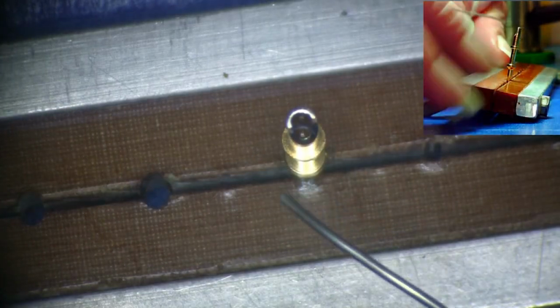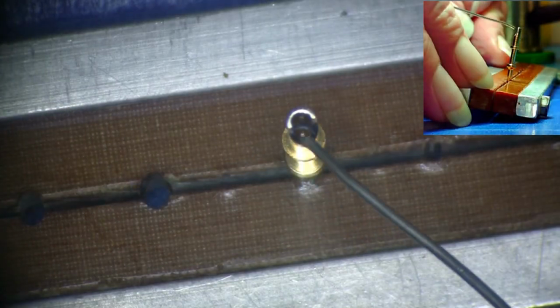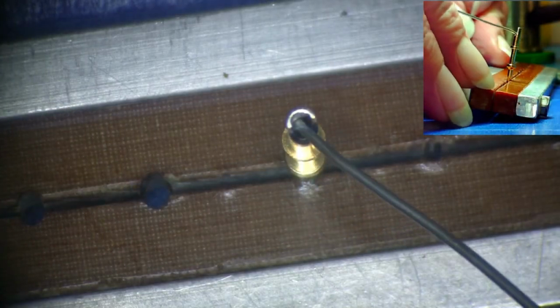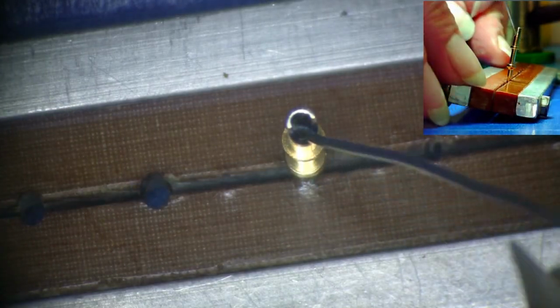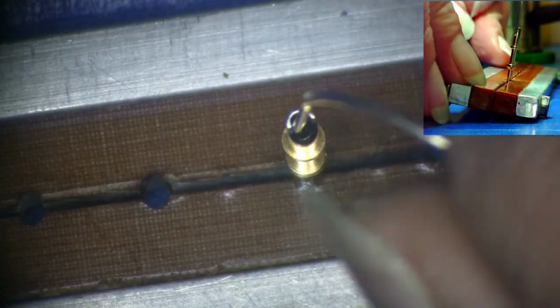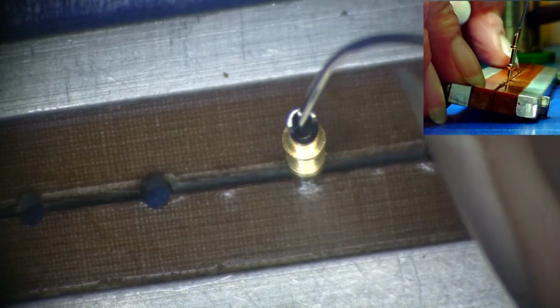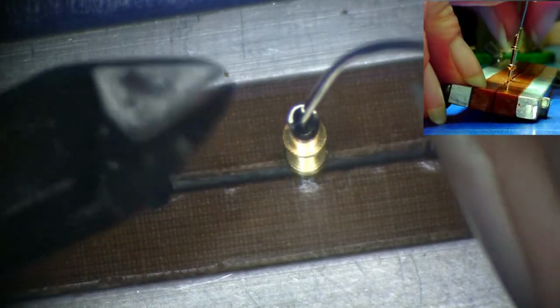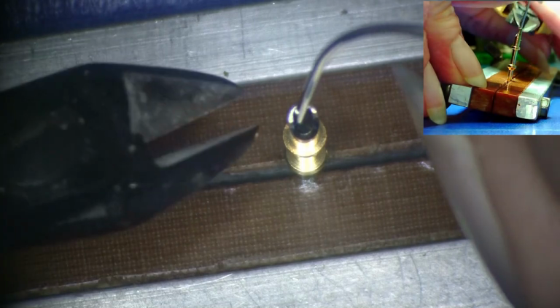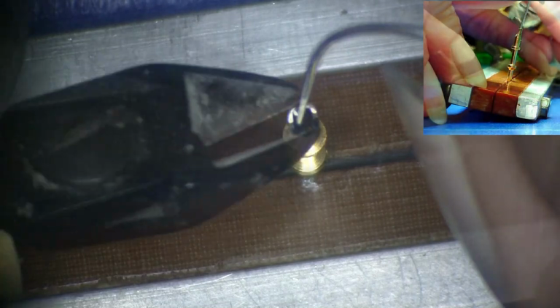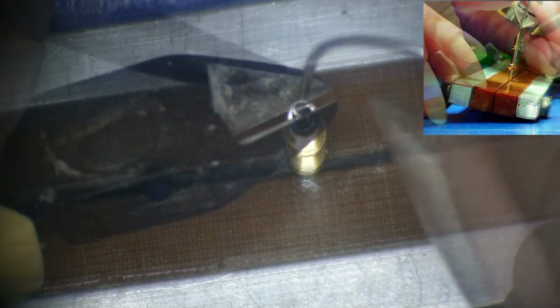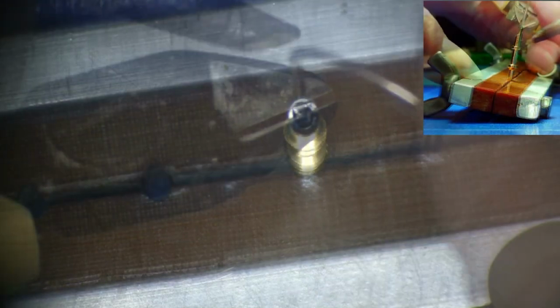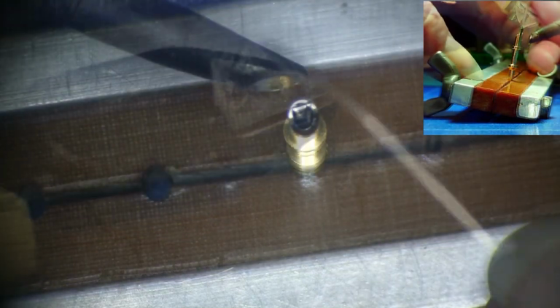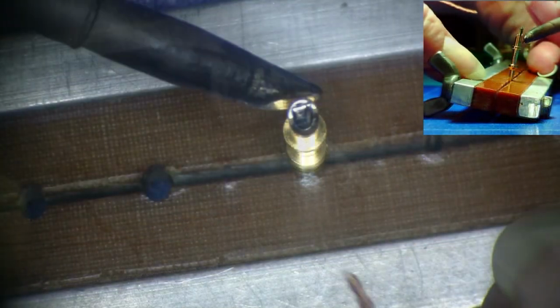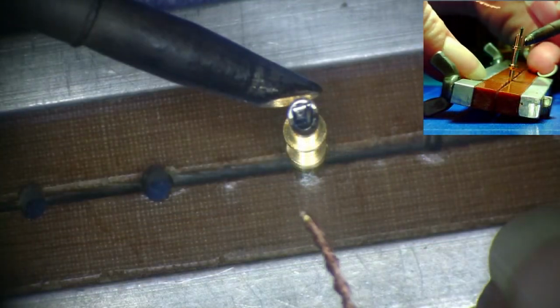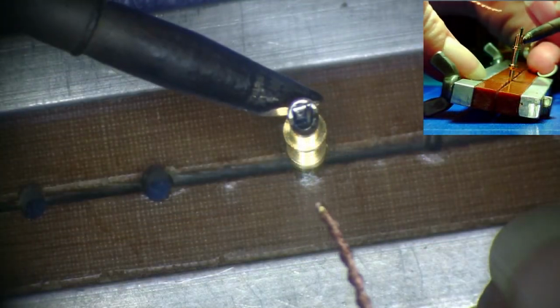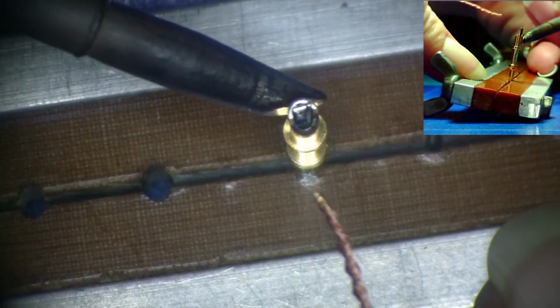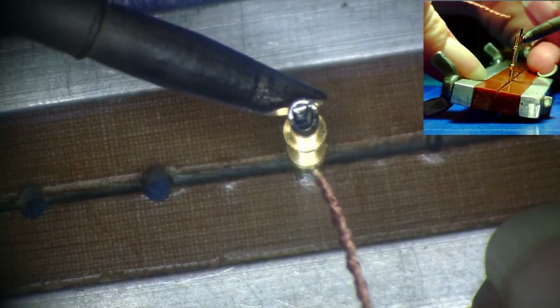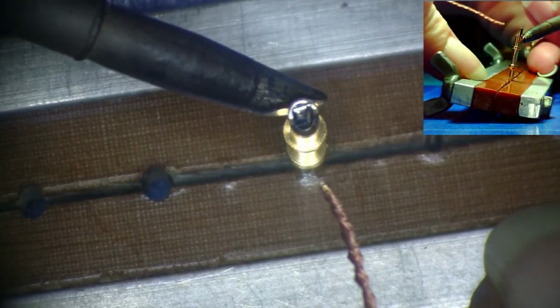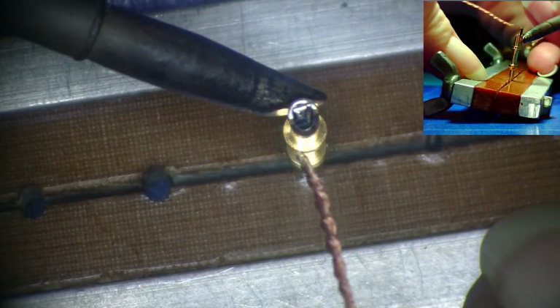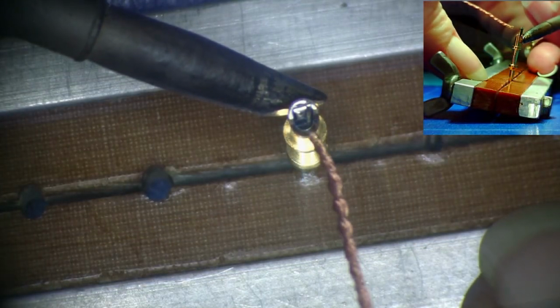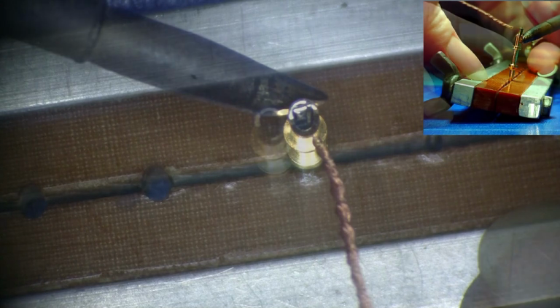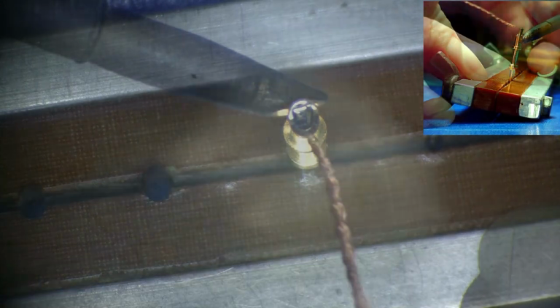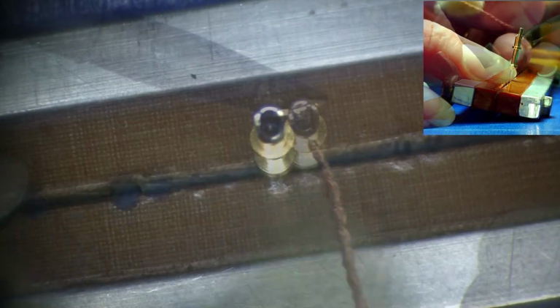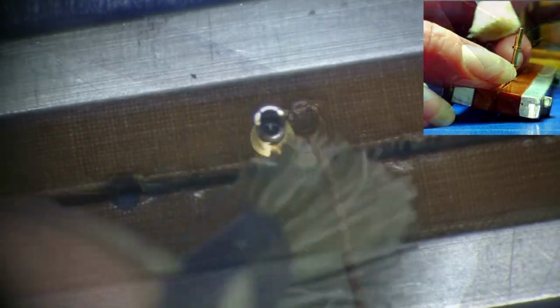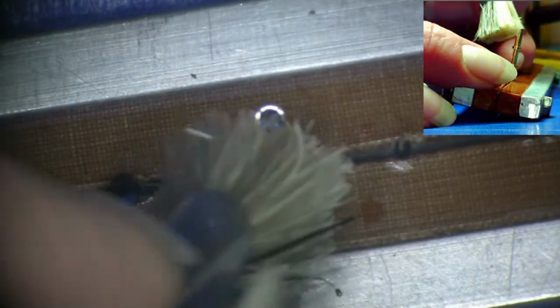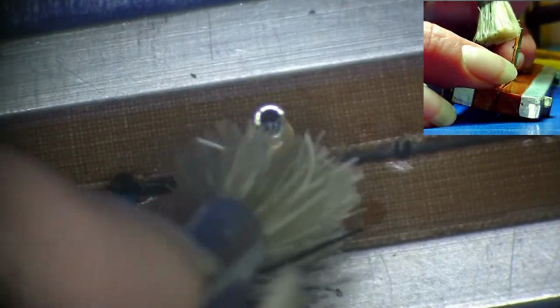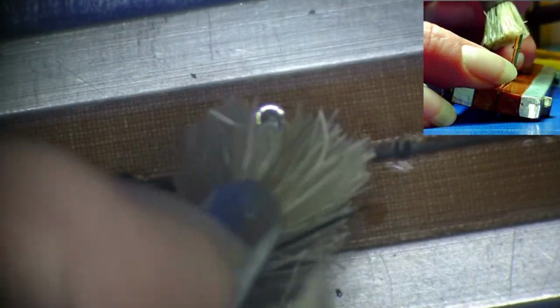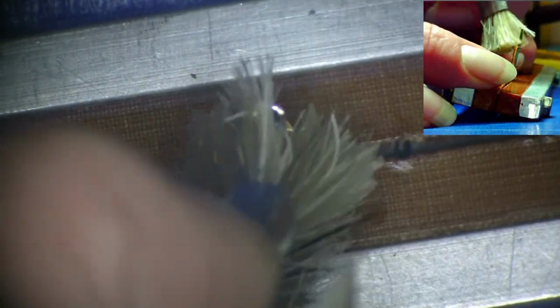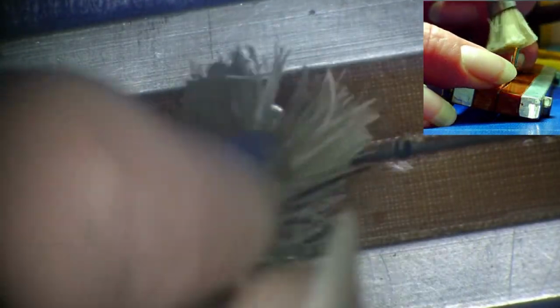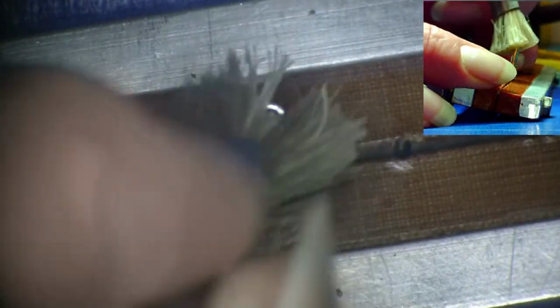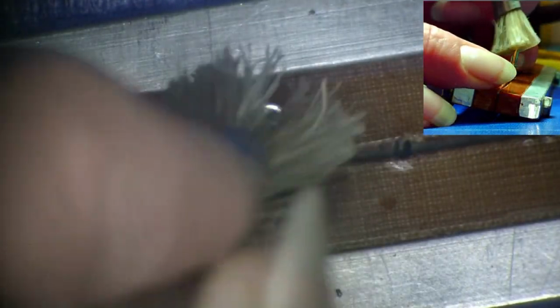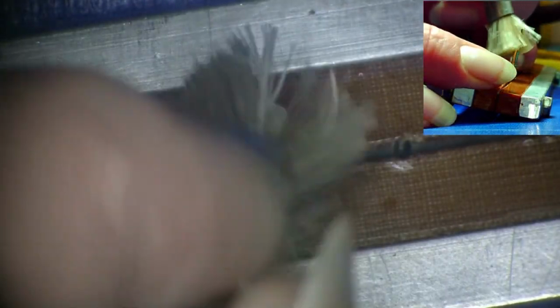Repeat the process of filling the cup with solder, heating the cup and solder, wicking the solder out of the terminal, and cleaning the cup. This double-tinning process will be sufficient to remove all the gold from inside the solder cup.